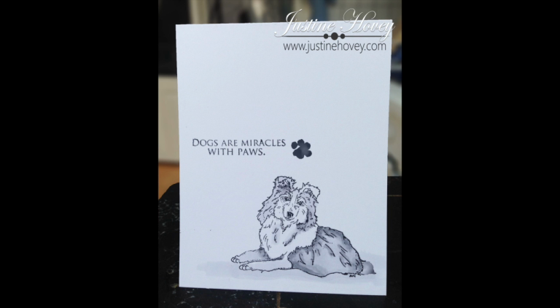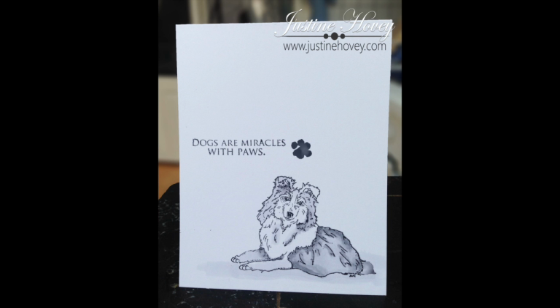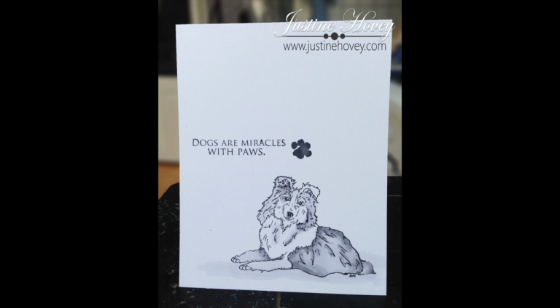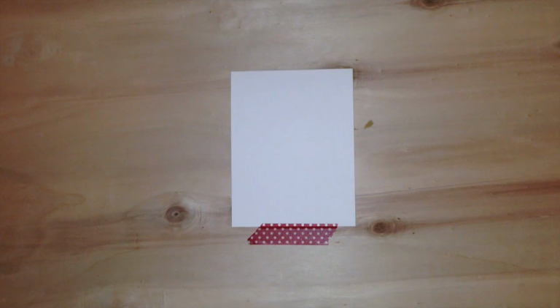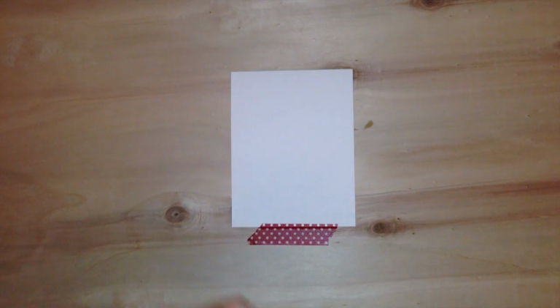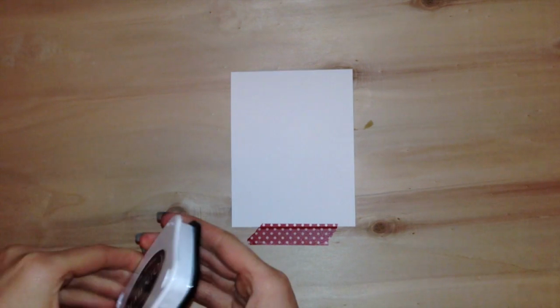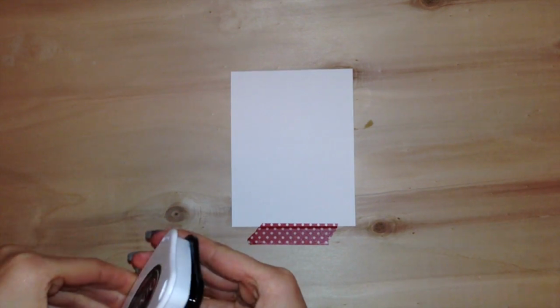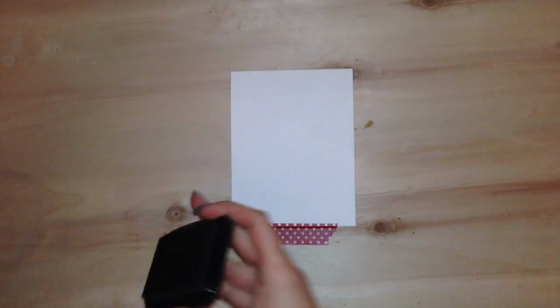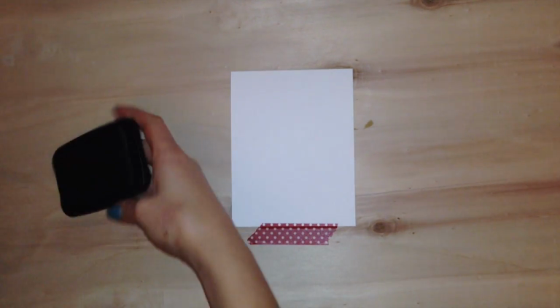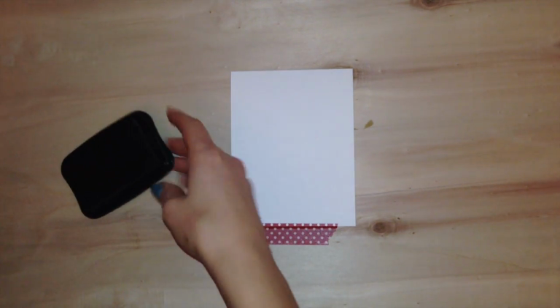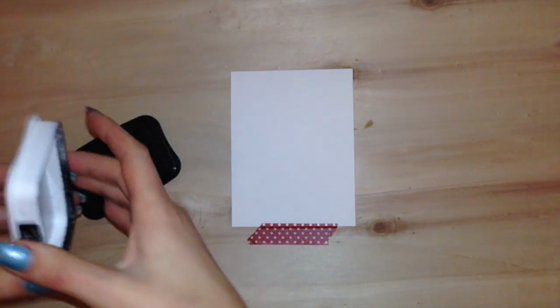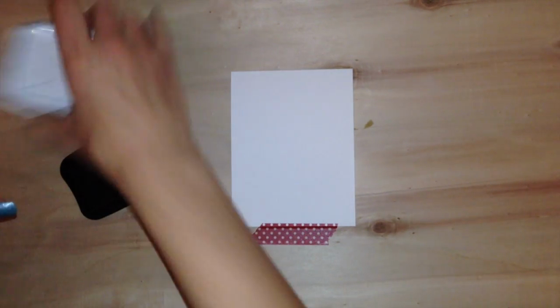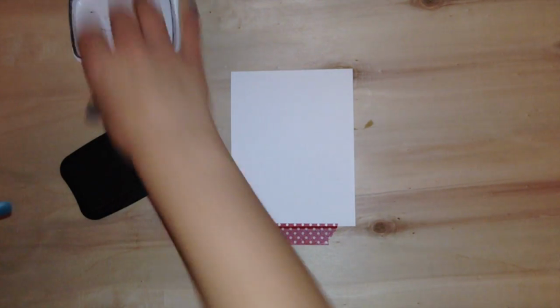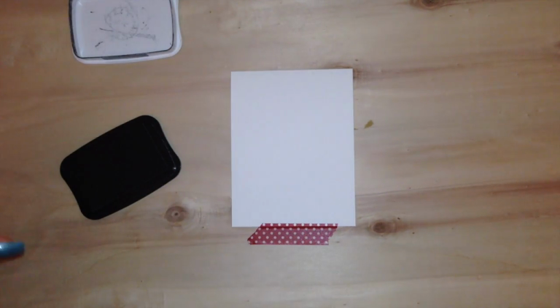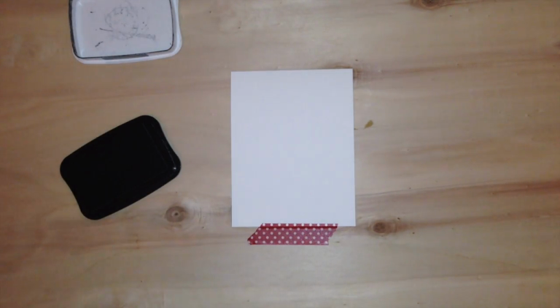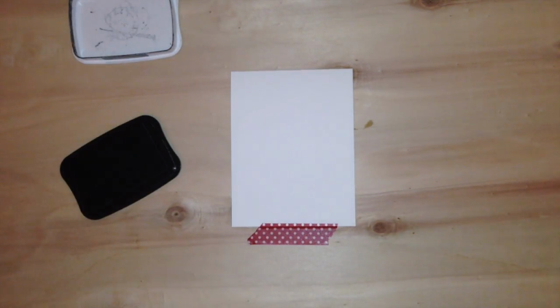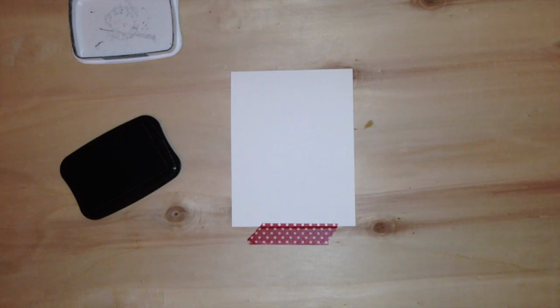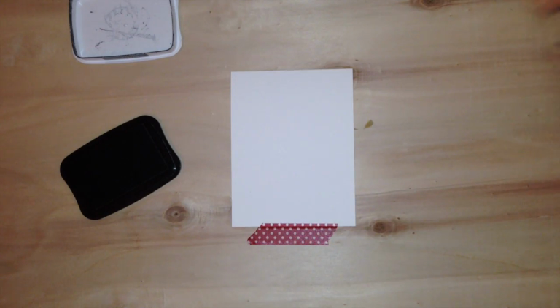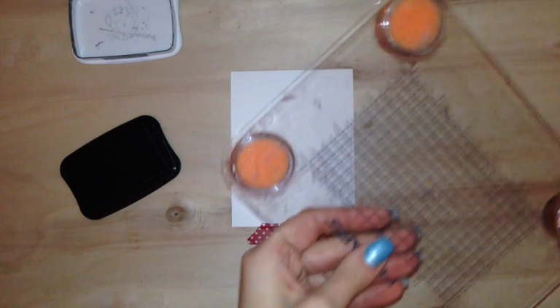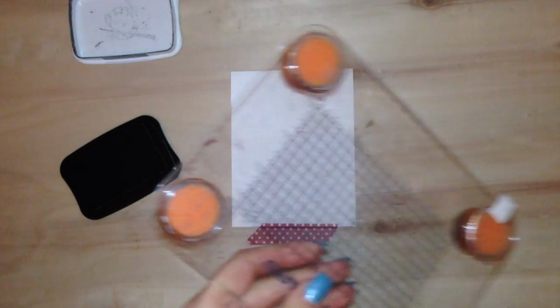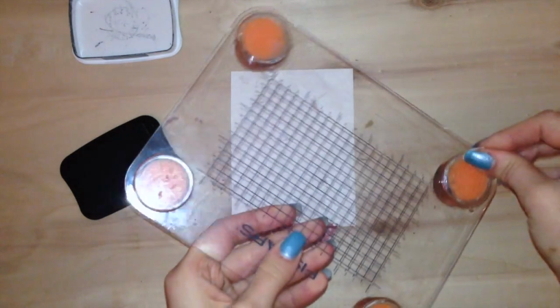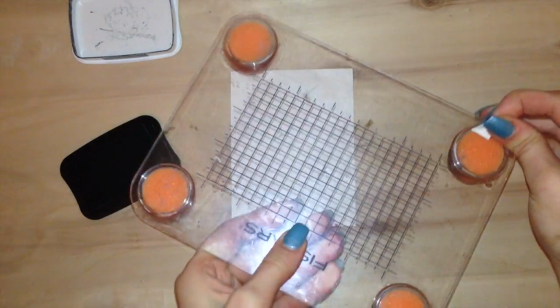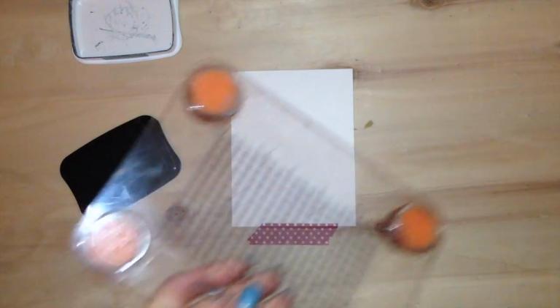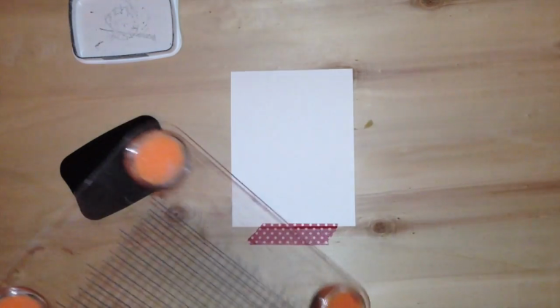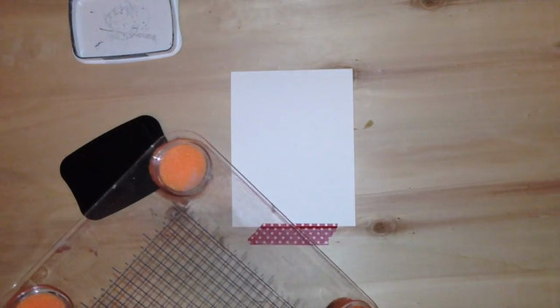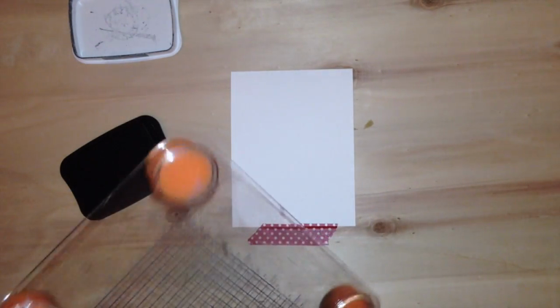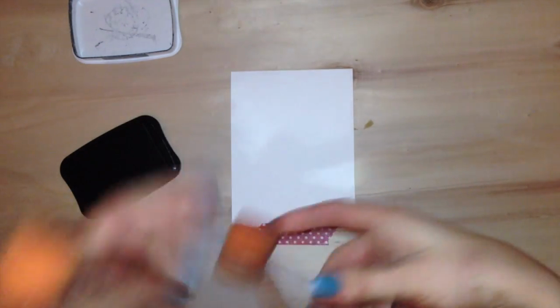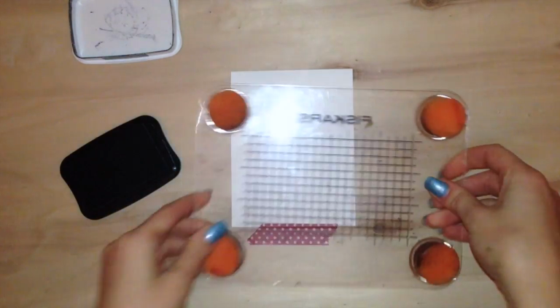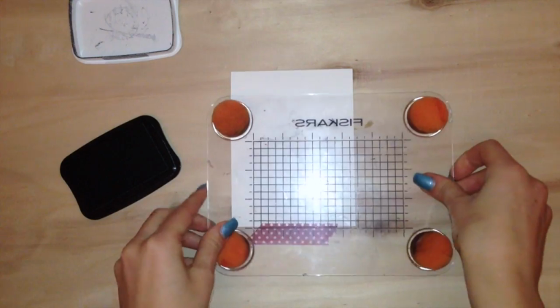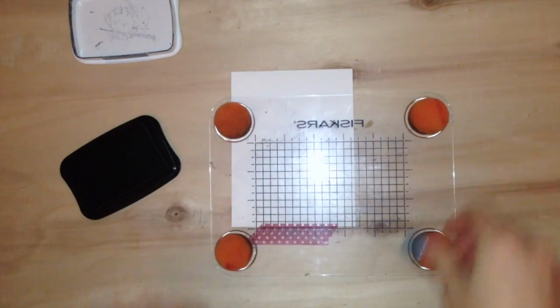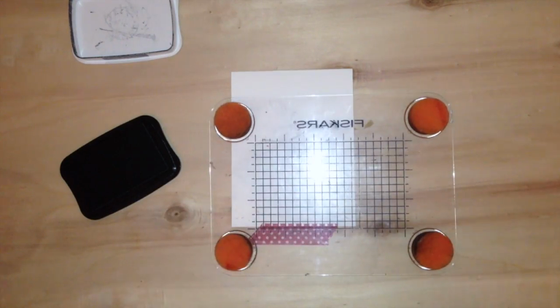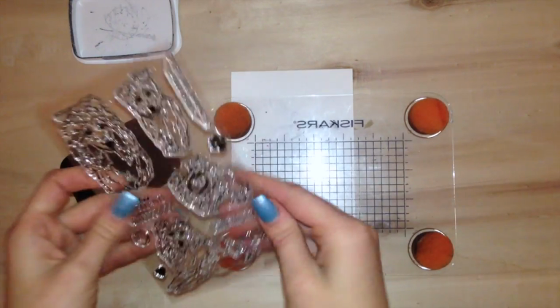Be sure to check out Jessica's website — I have it listed below — for details. You might have the dog breed that's your favorite available in a stamp set, and I think they're really unique and detailed and really lifelike looking stamps, which are really cool.